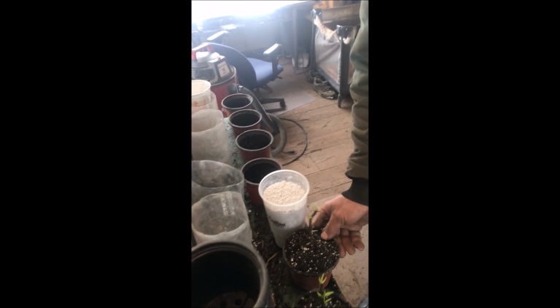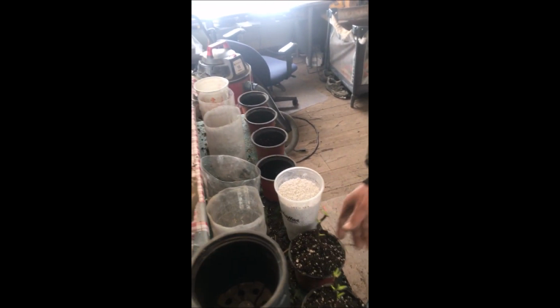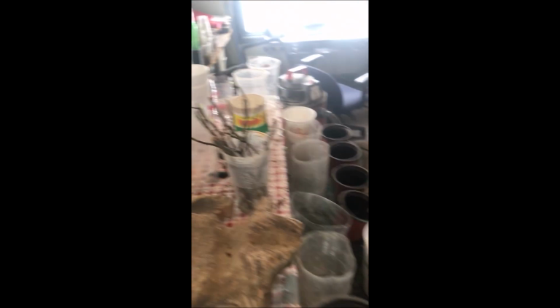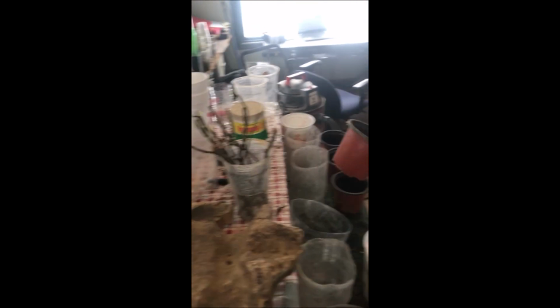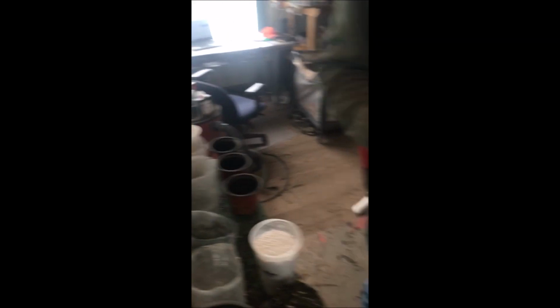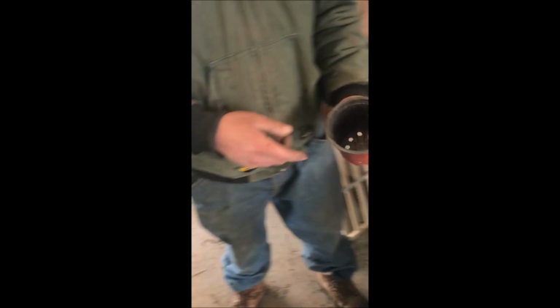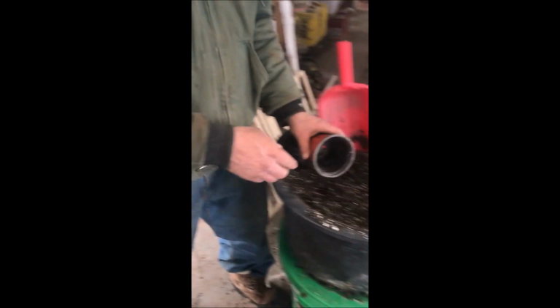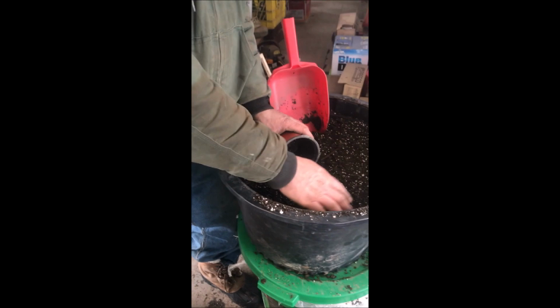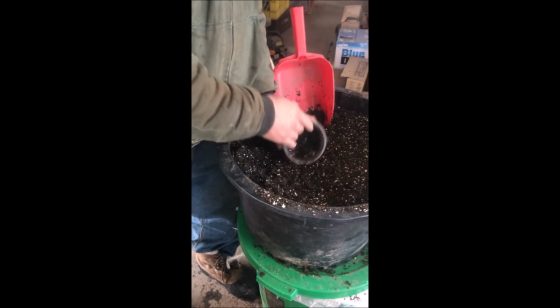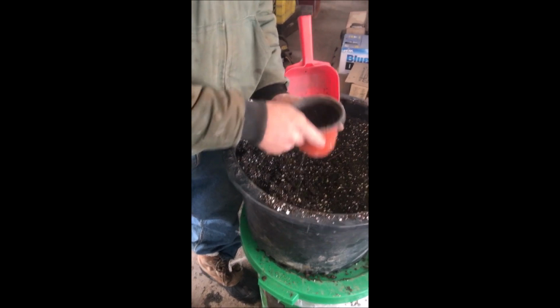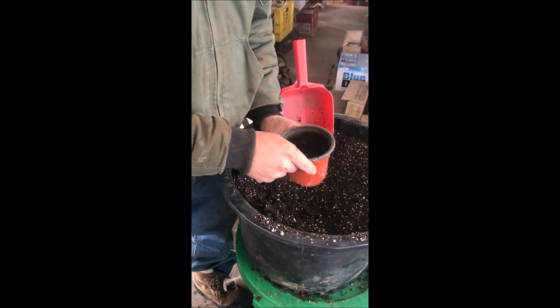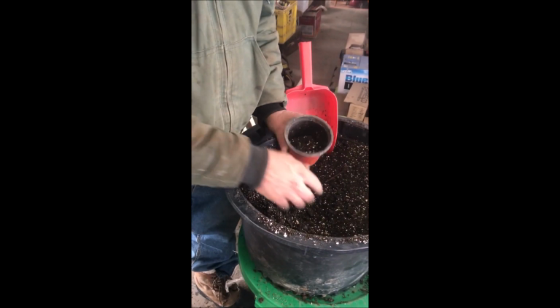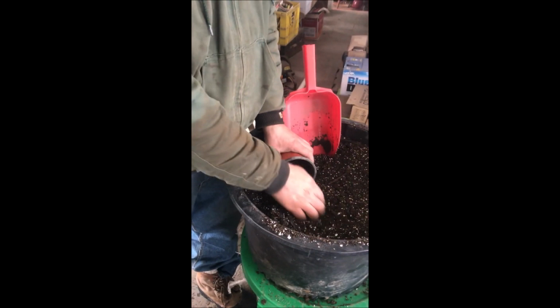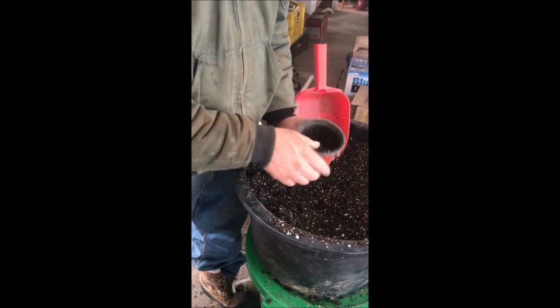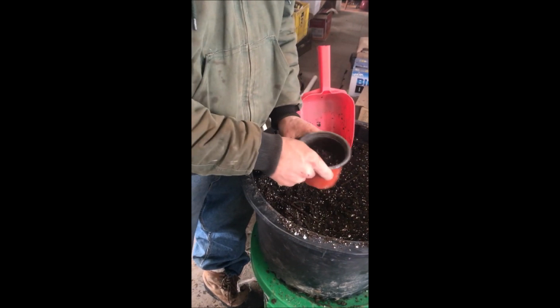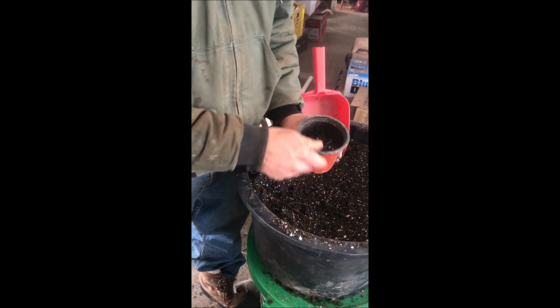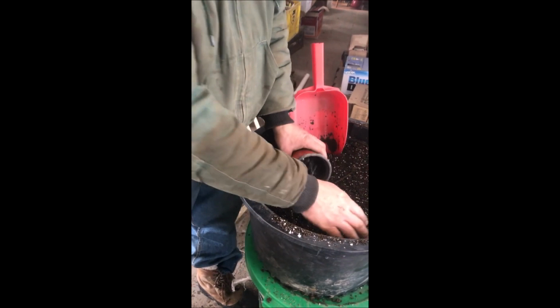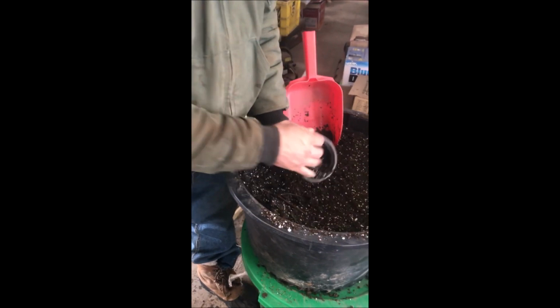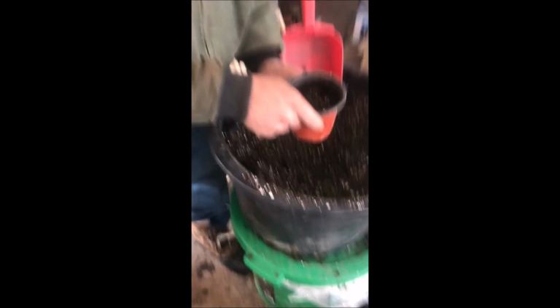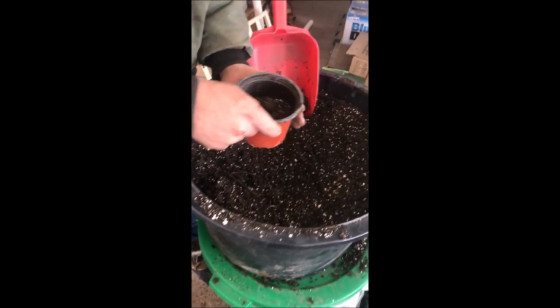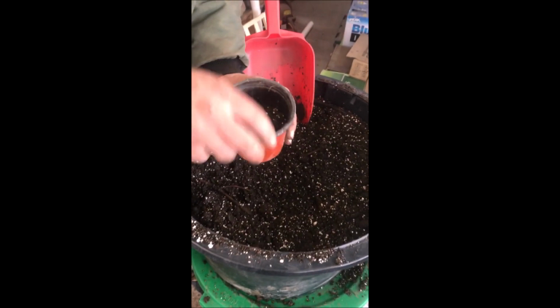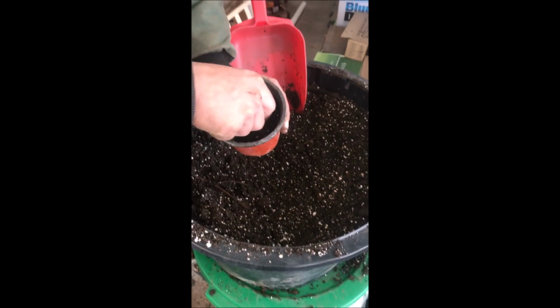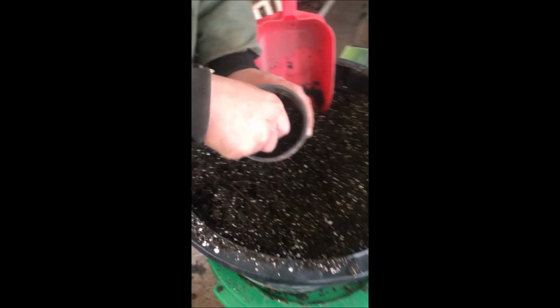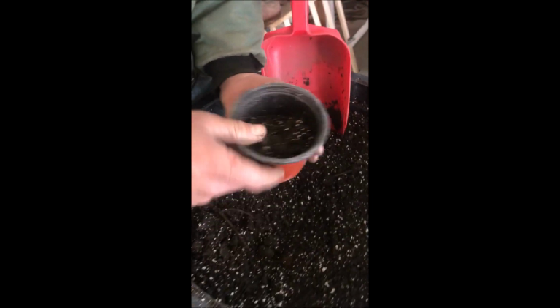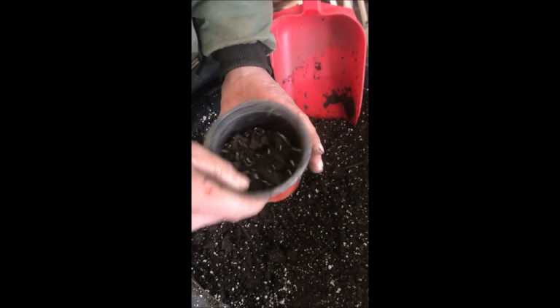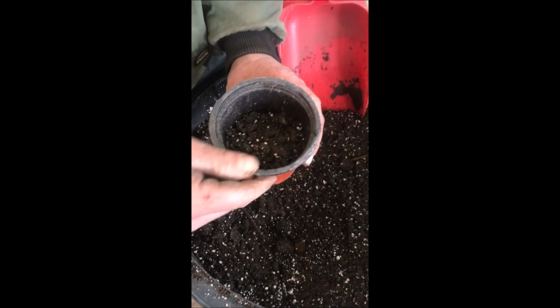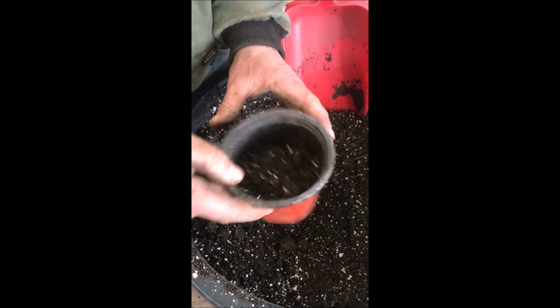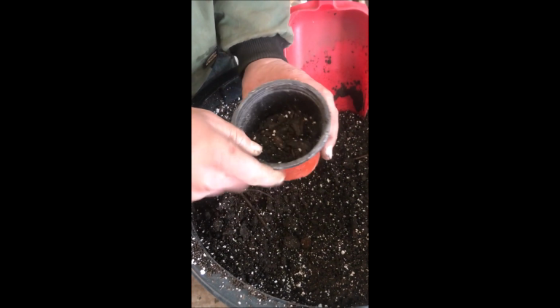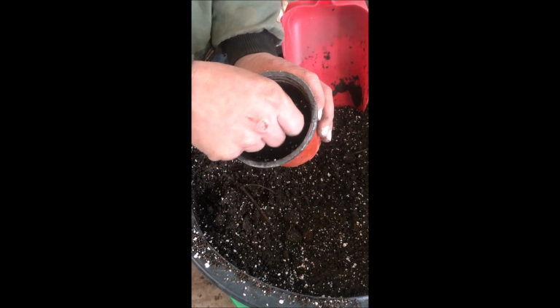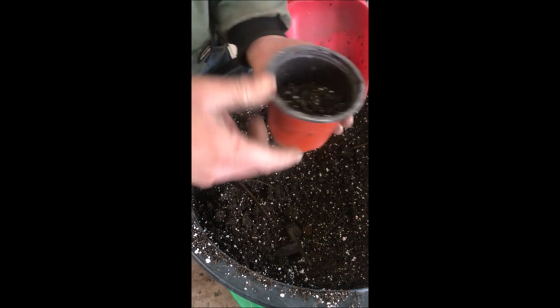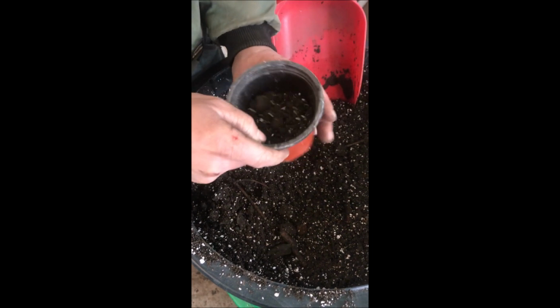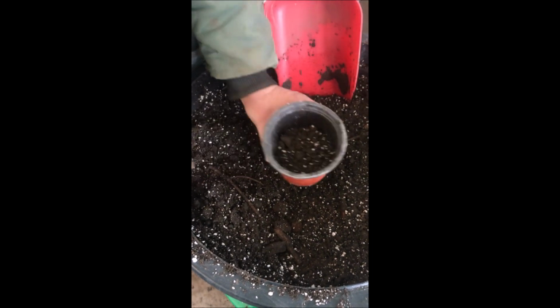First thing we're going to do is take our pot and put a little bit of soil down on the bottom. We don't want the cutting to go all the way to the bottom — we want them to be fairly close to the surface for air reasons. So that's how we have our pot set up.